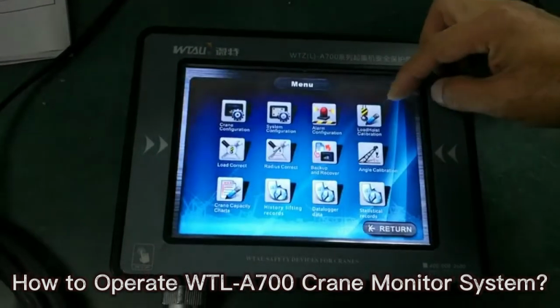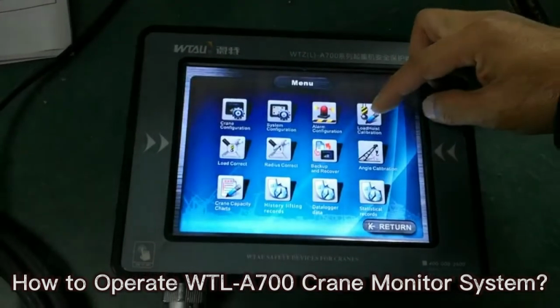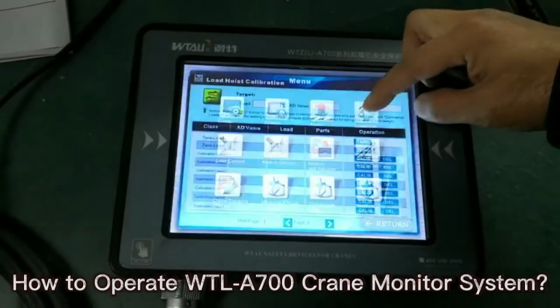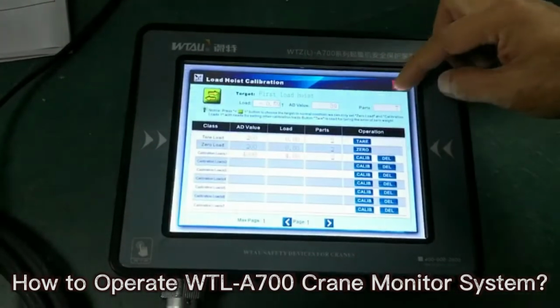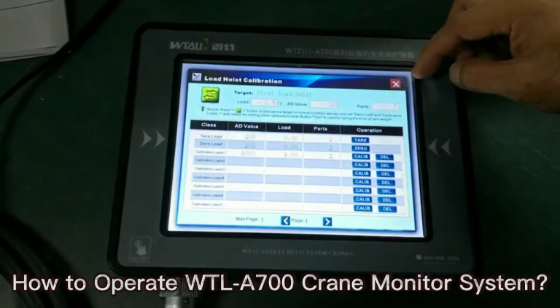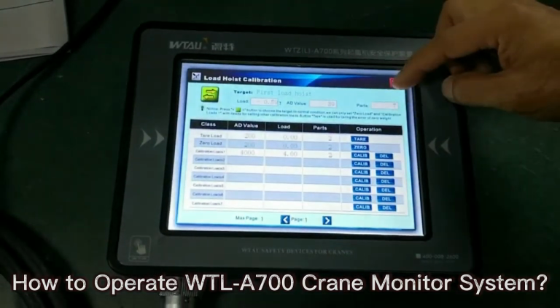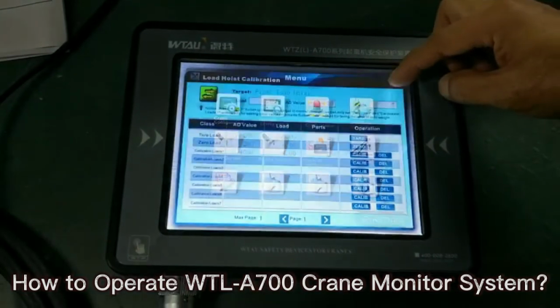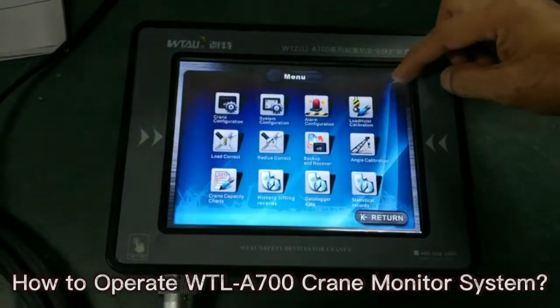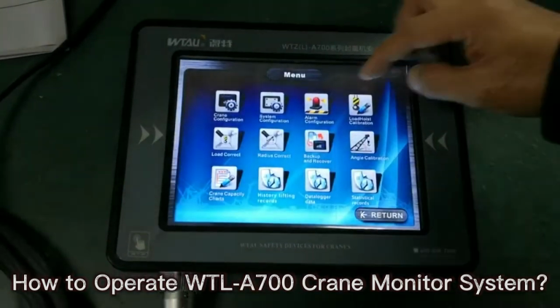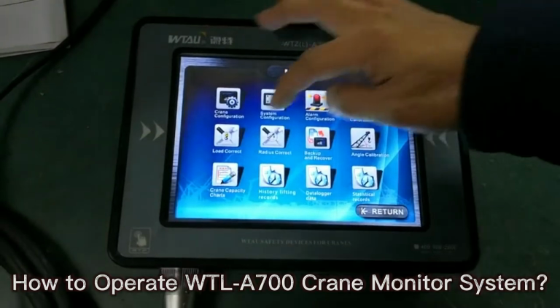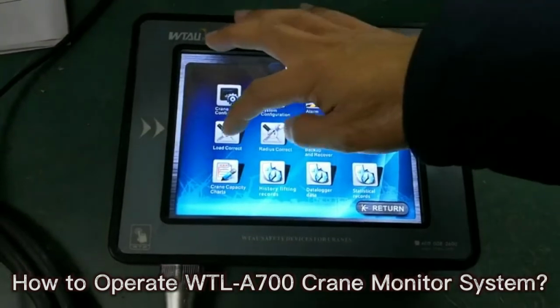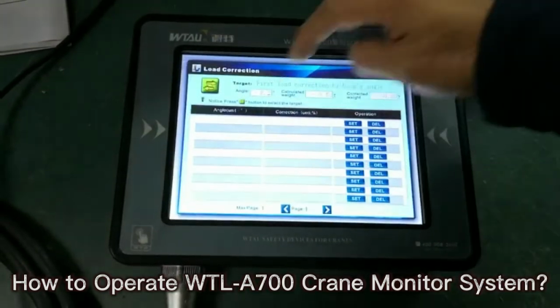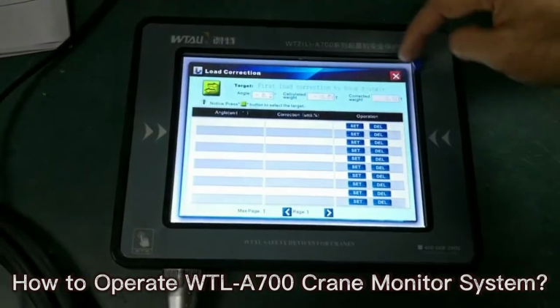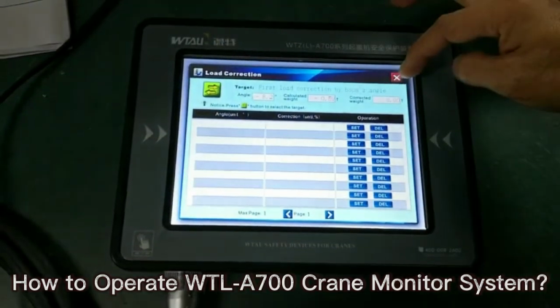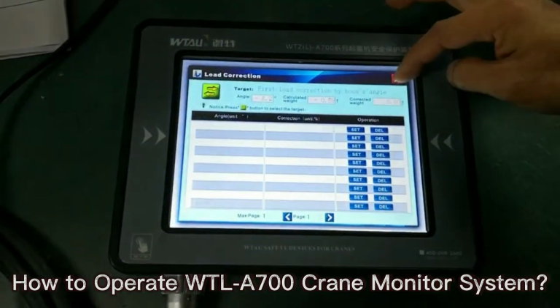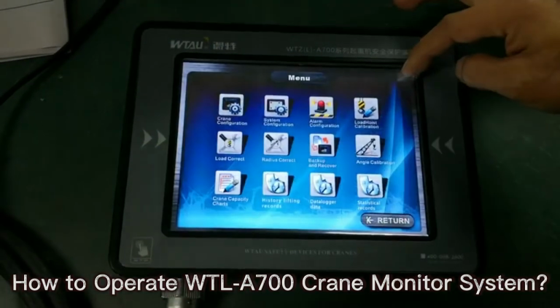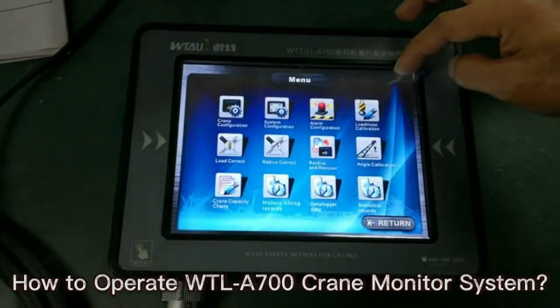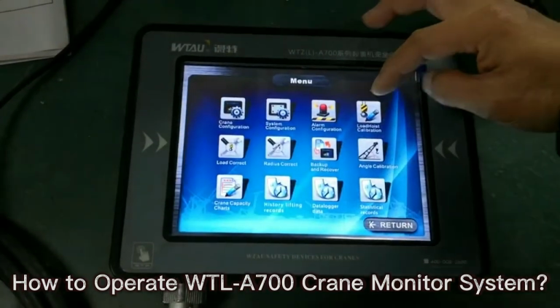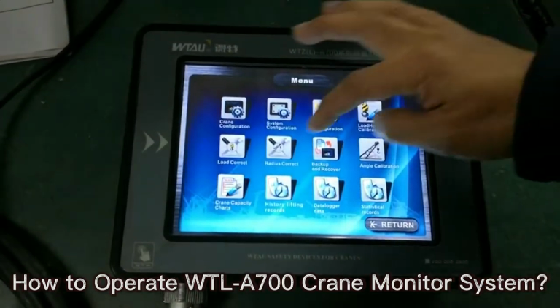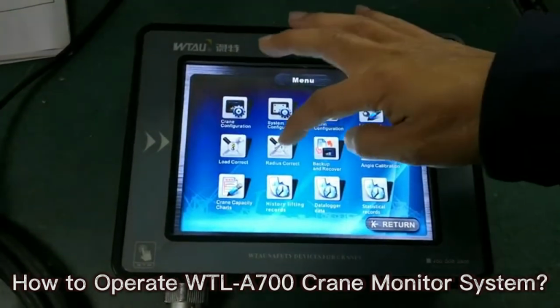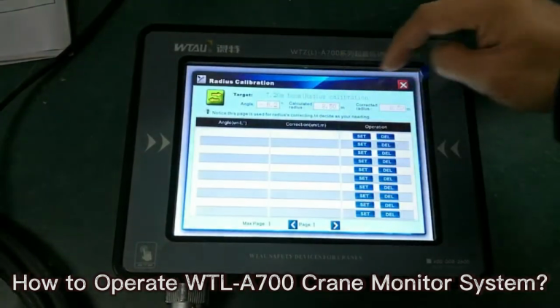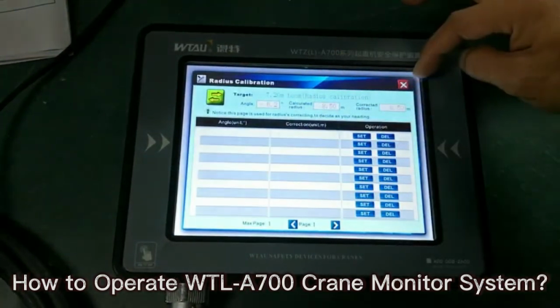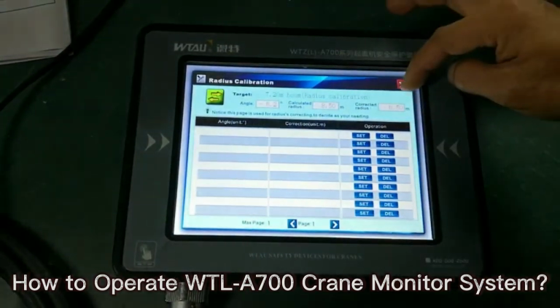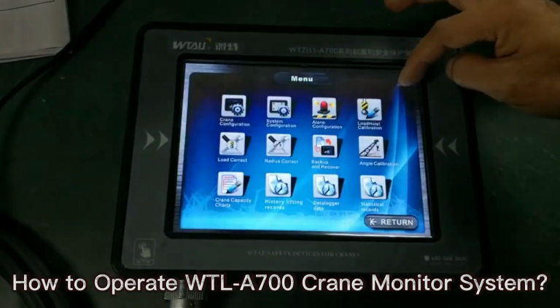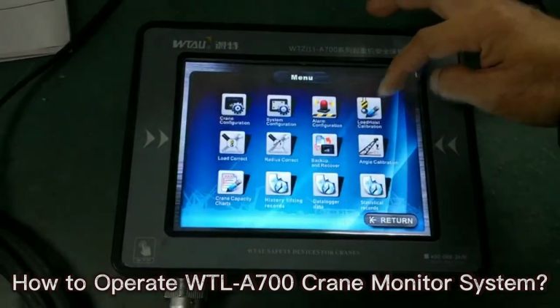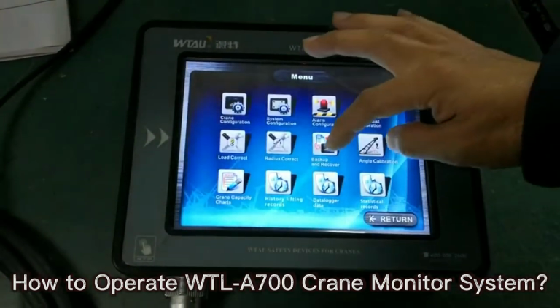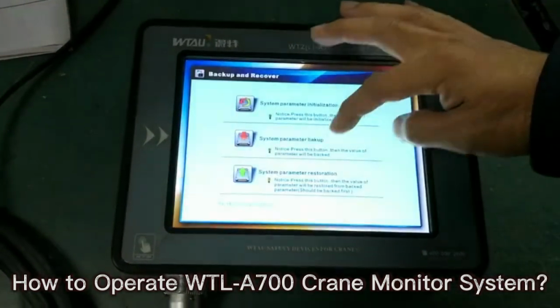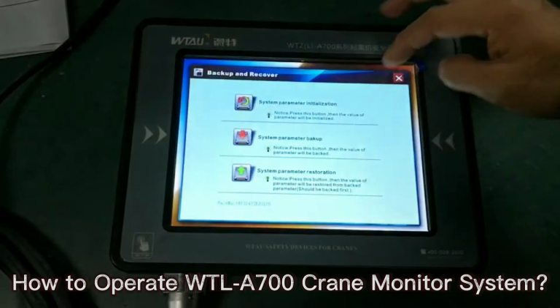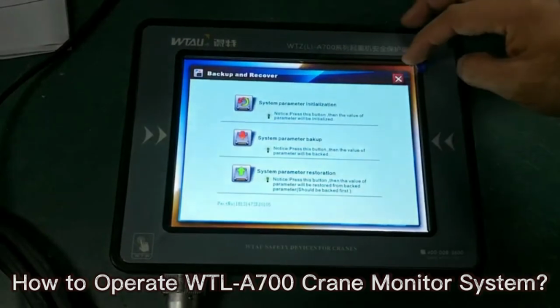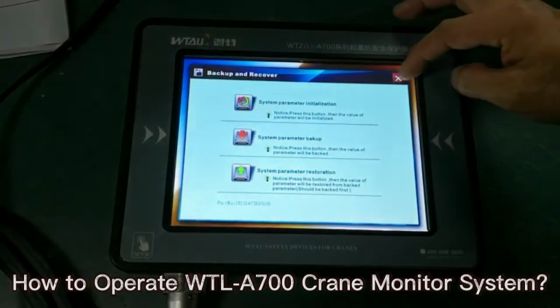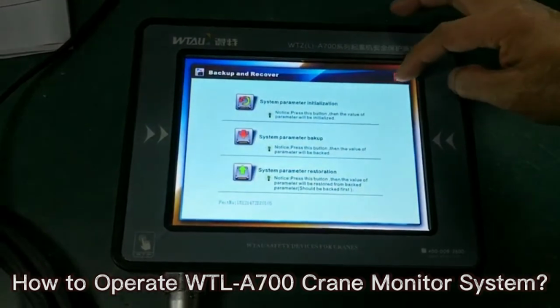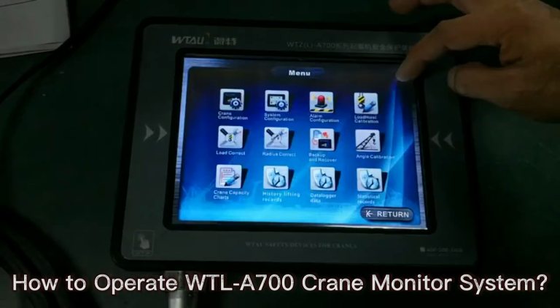It comes in an 8-inch color-touch LCD screen, clearly displays crane information for the operator. Simple to read, easy to use for any operator.